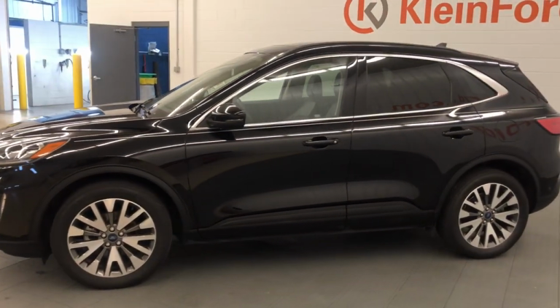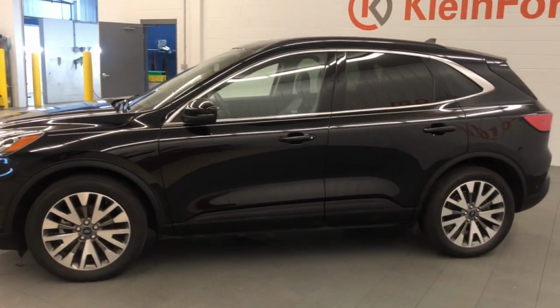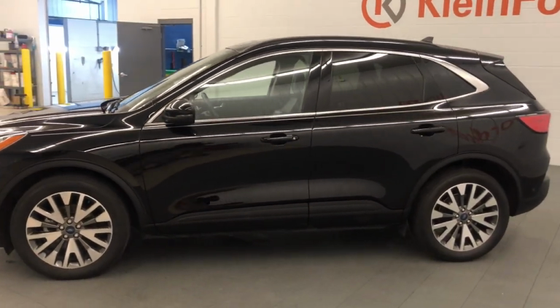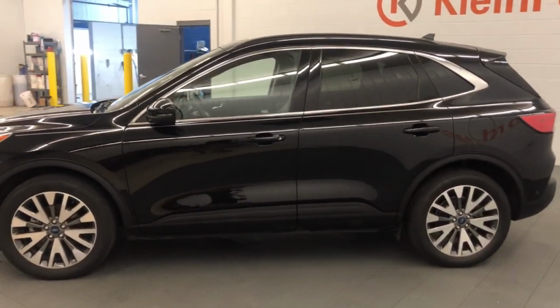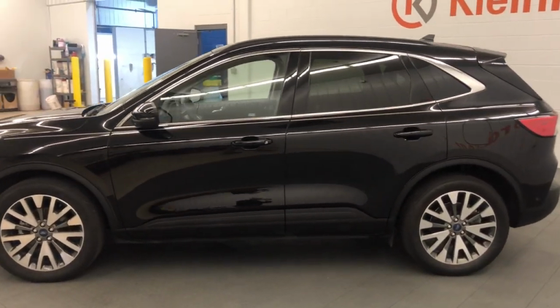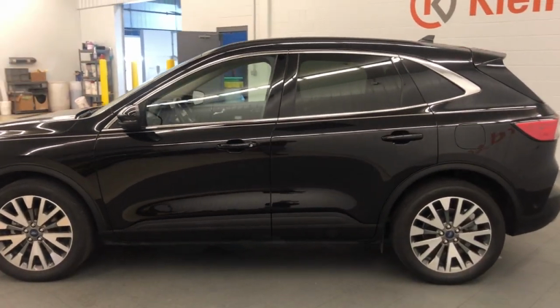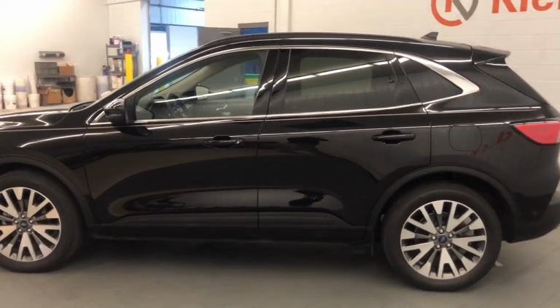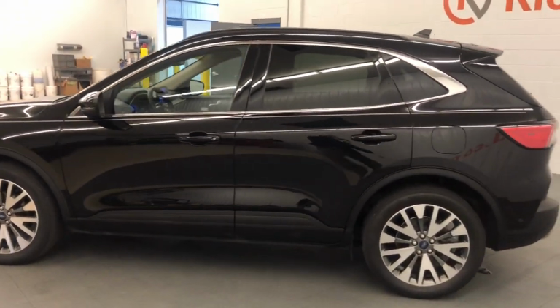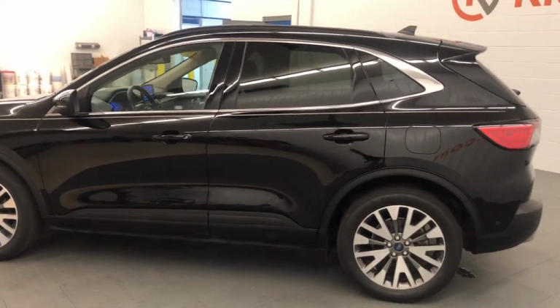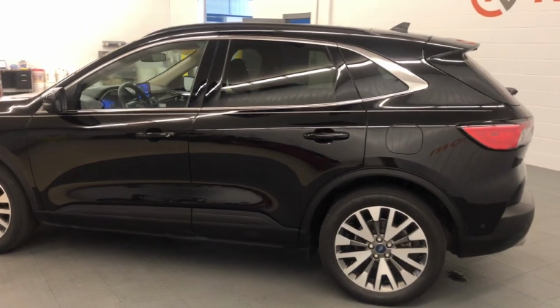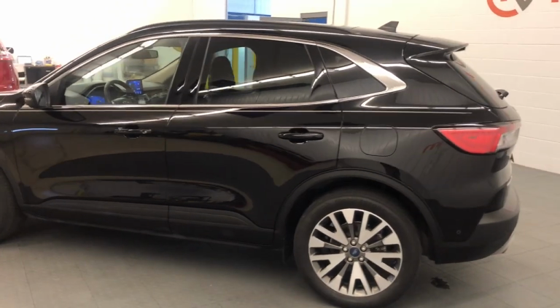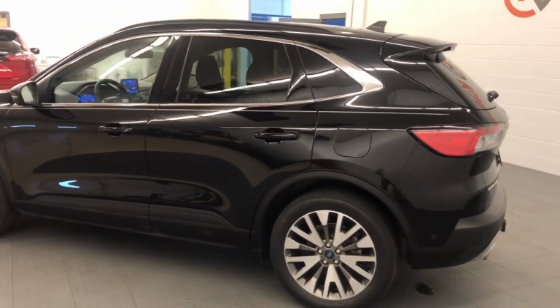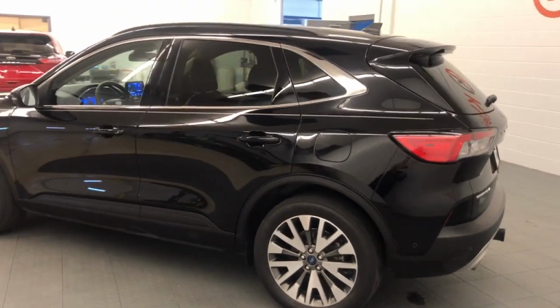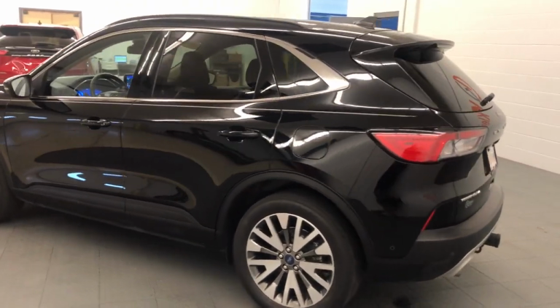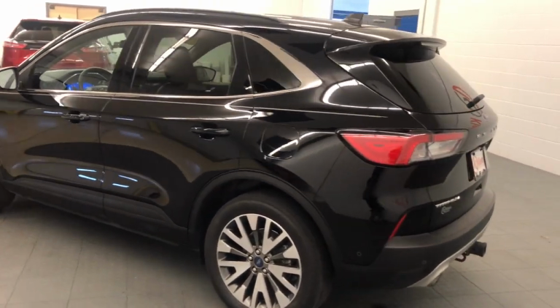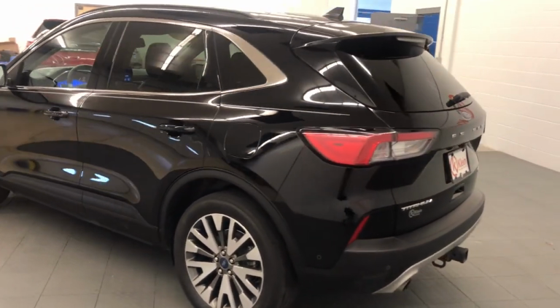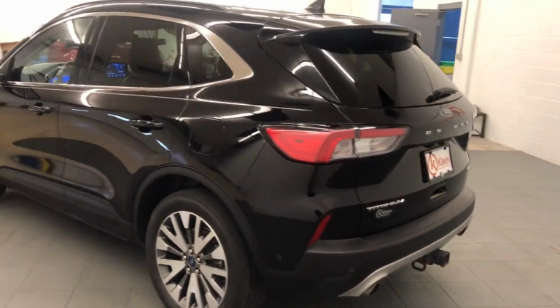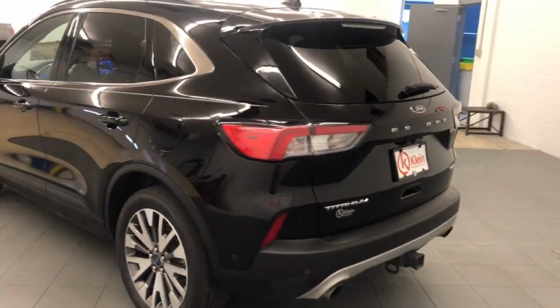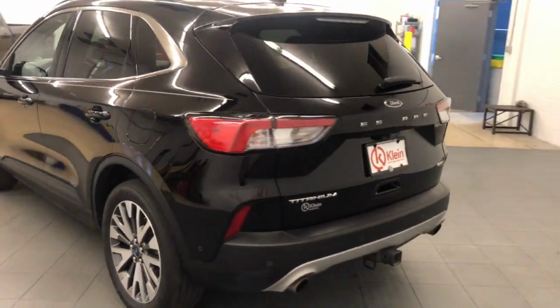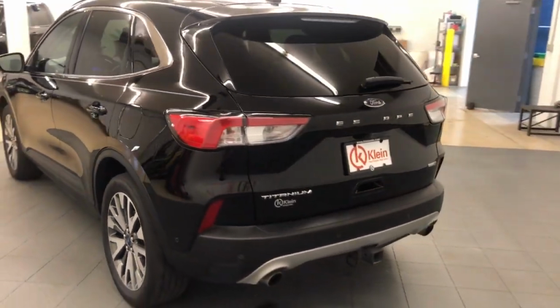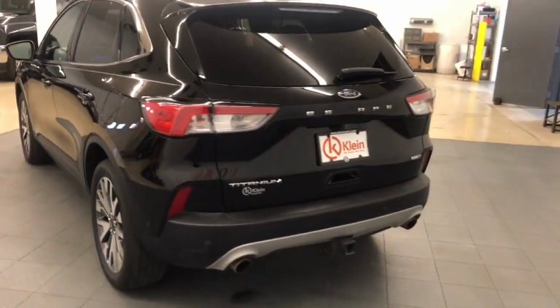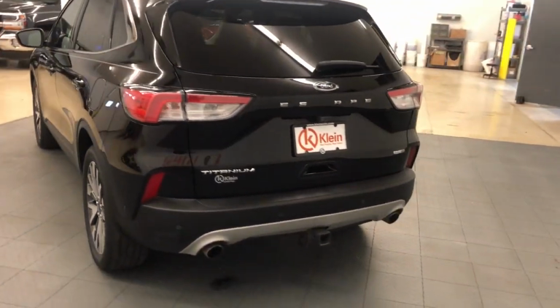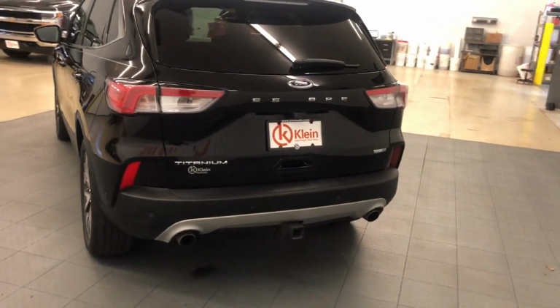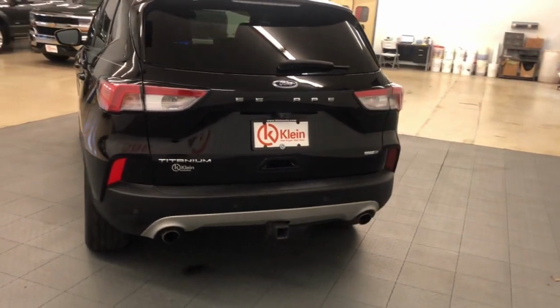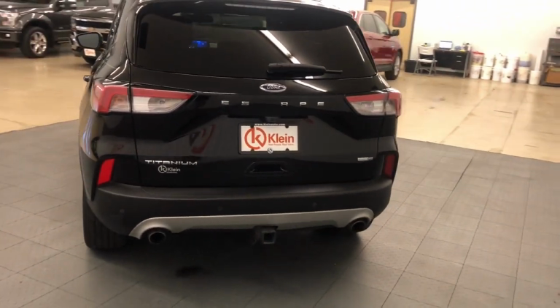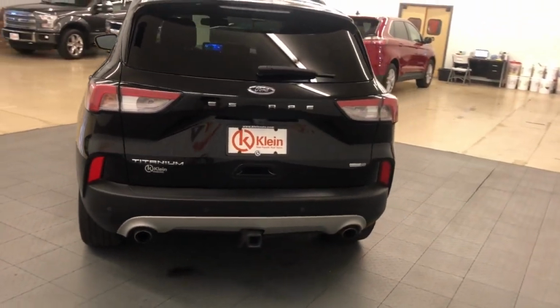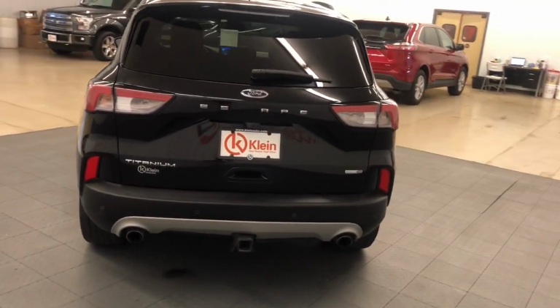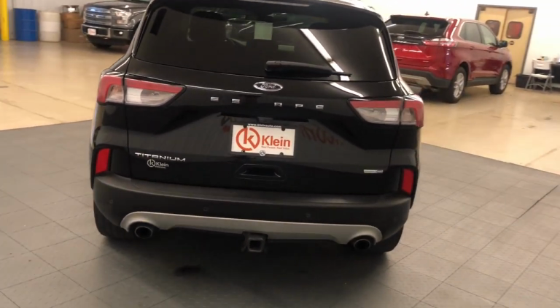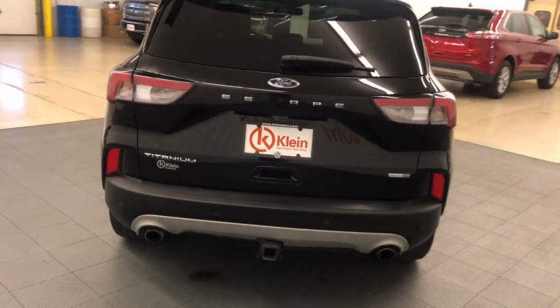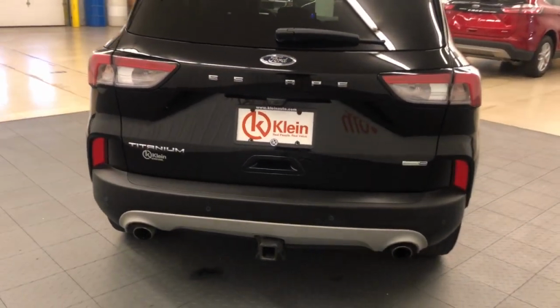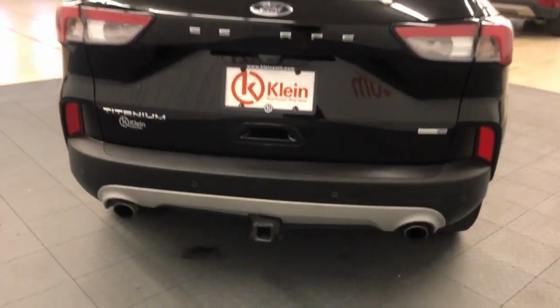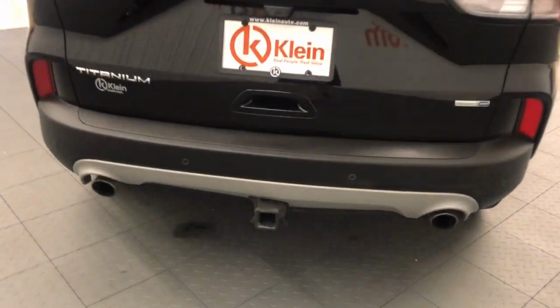This compact crossover delivers safety, convenience, versatility, and a smooth, relaxing driving experience. So all you need to do is enjoy the ride. These are just some of the great options this vehicle comes with.